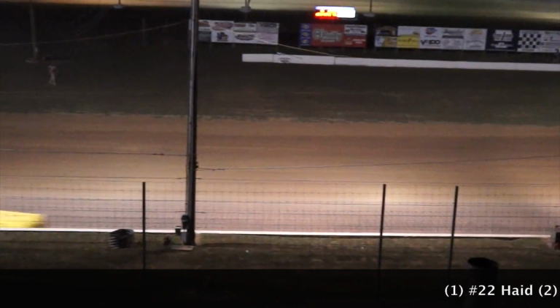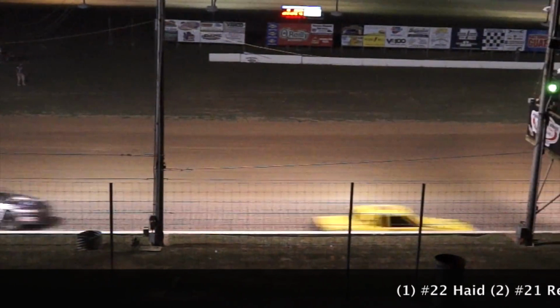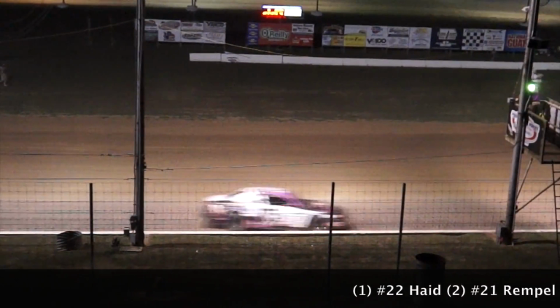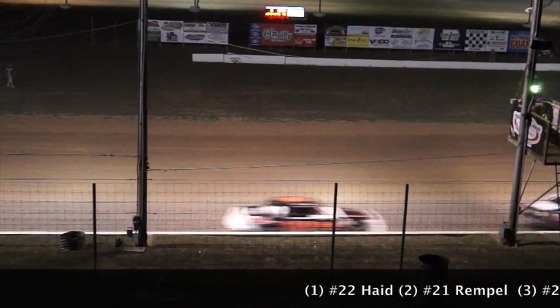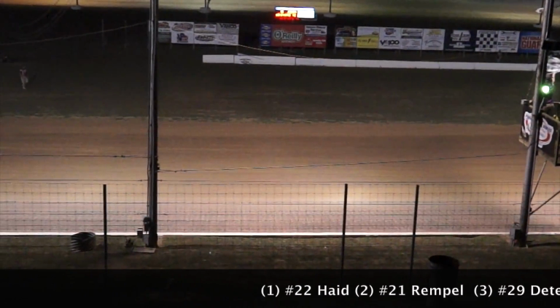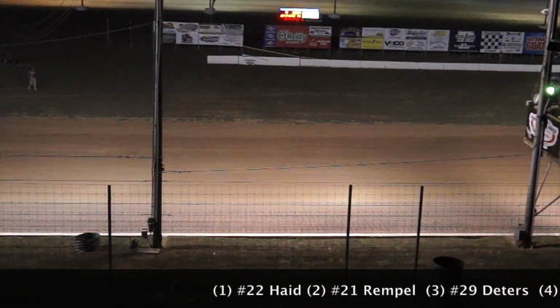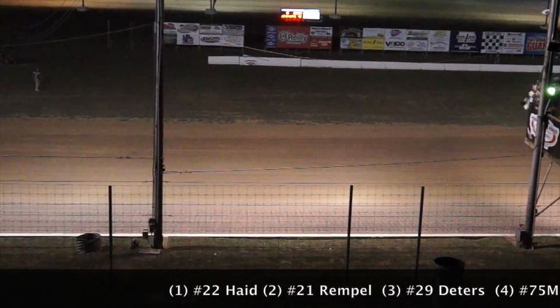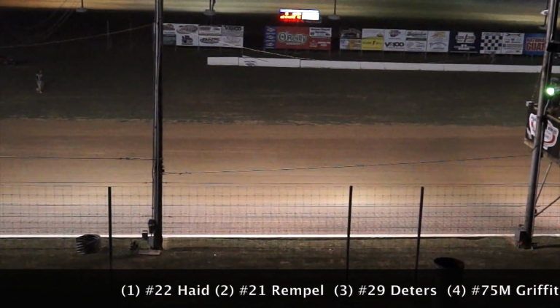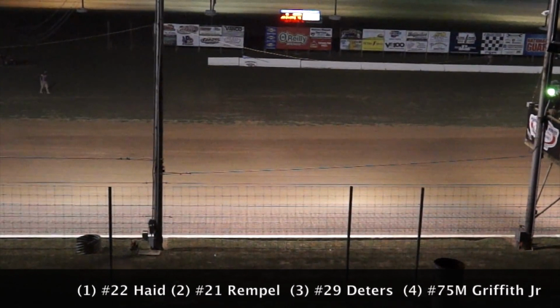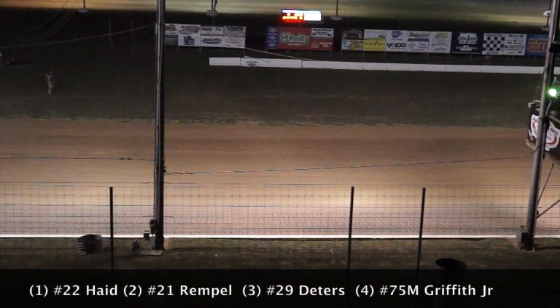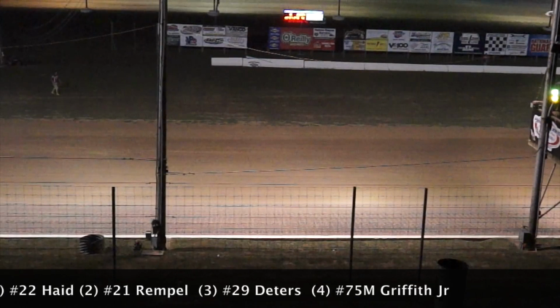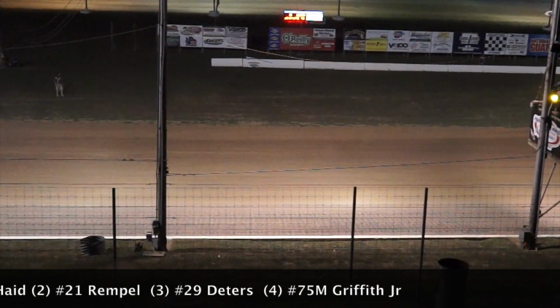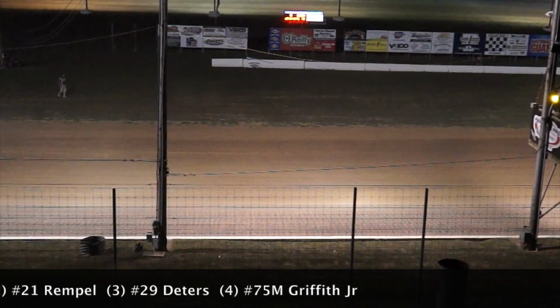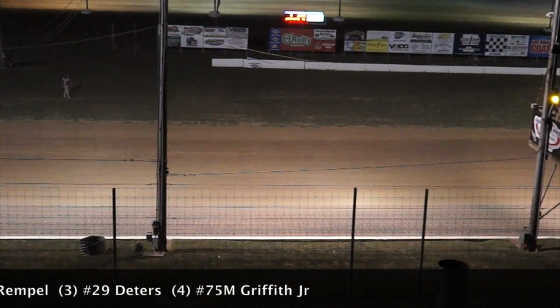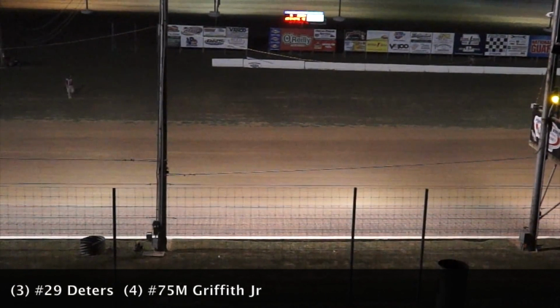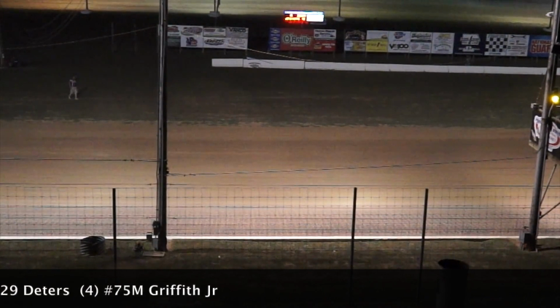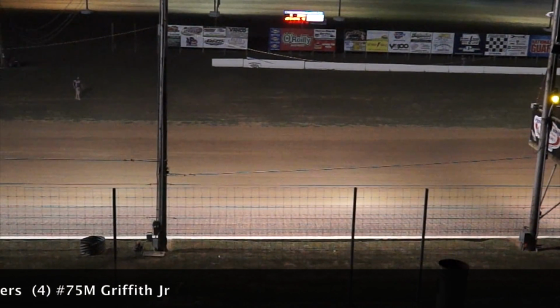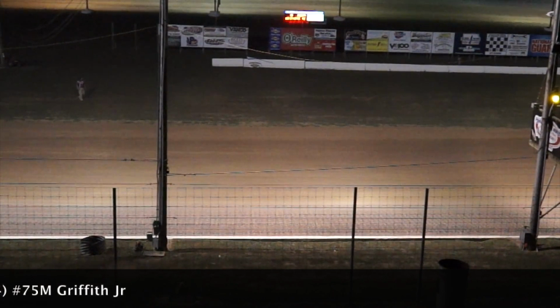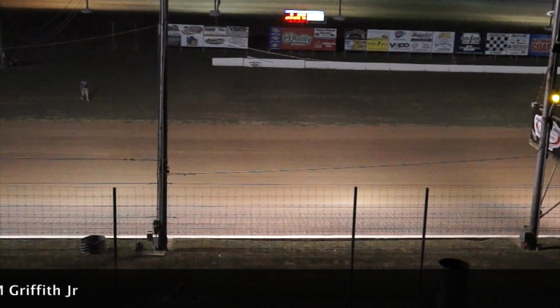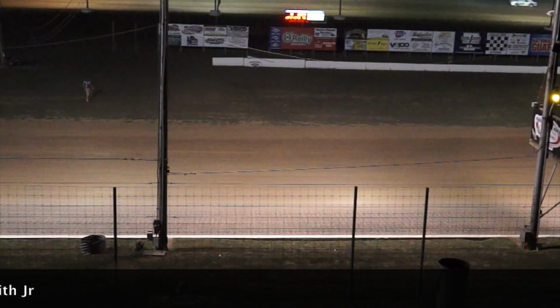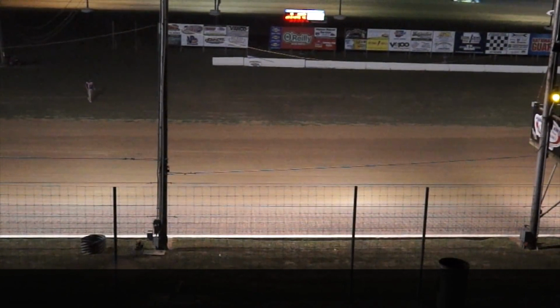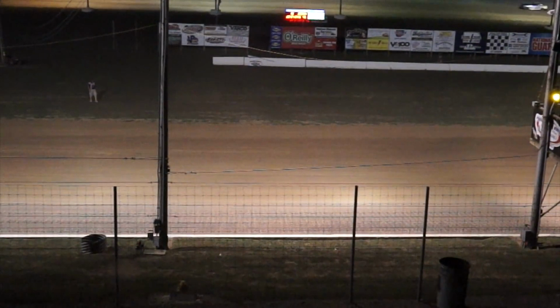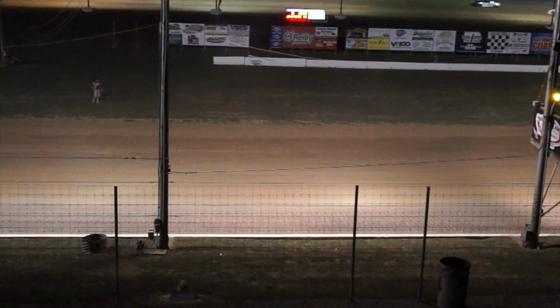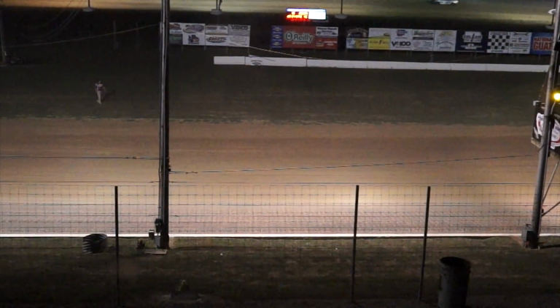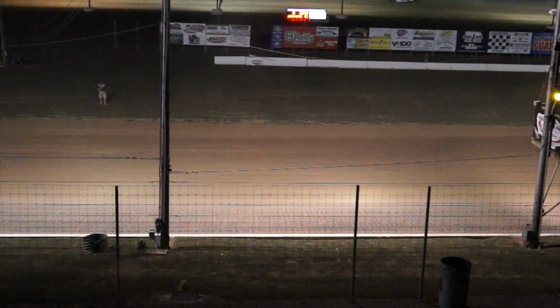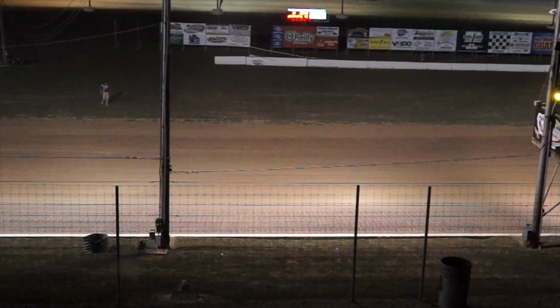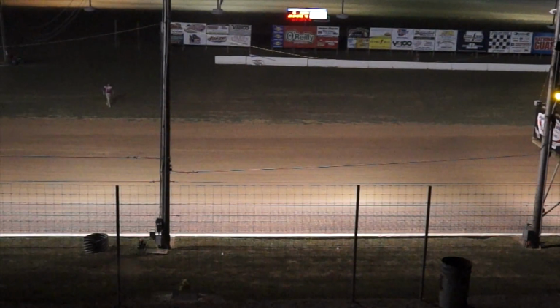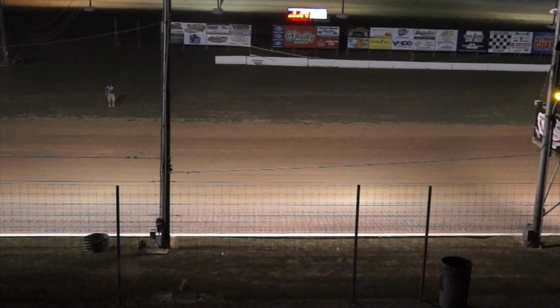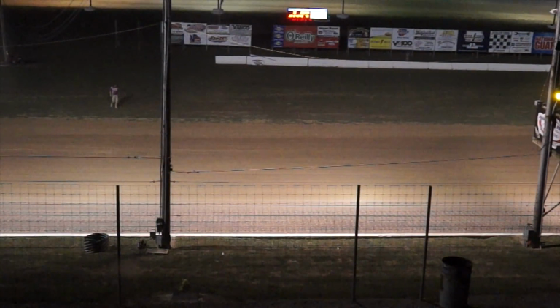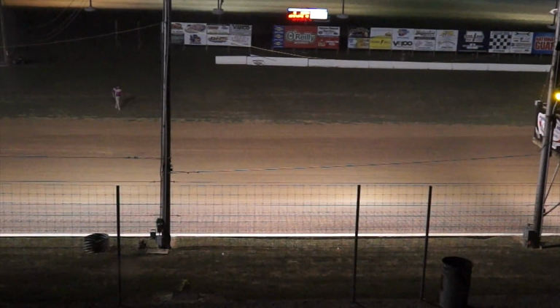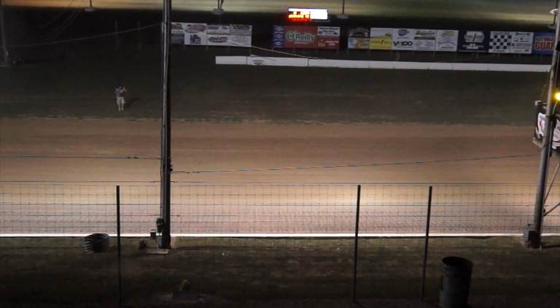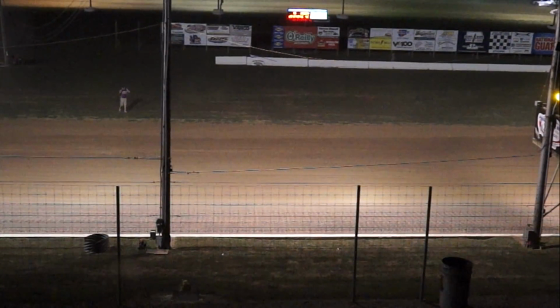Eric Rimpel comes home second. Greg Dieters will finish third. Fourth goes to Marvin Griffith Jr., and rounding out your top five will be the 24C of Brandon Conkright.